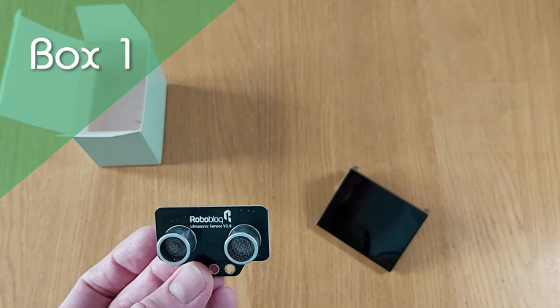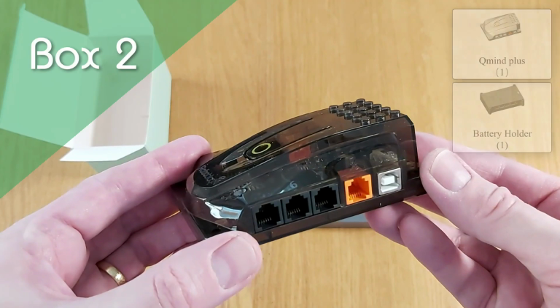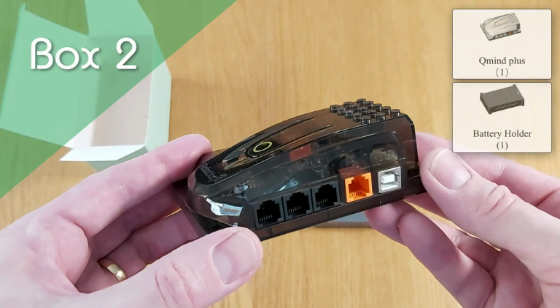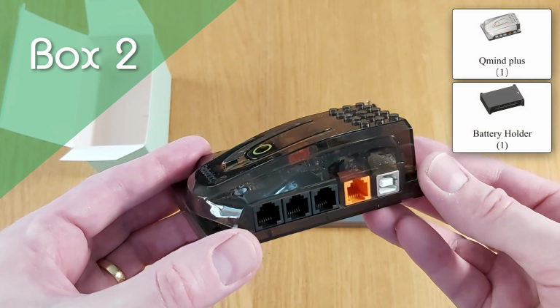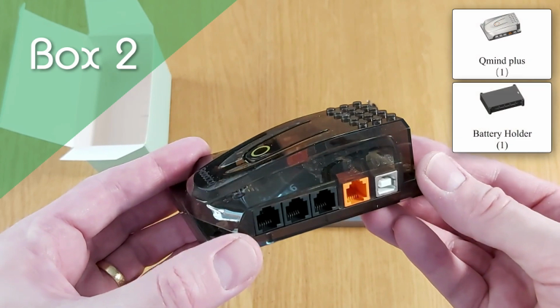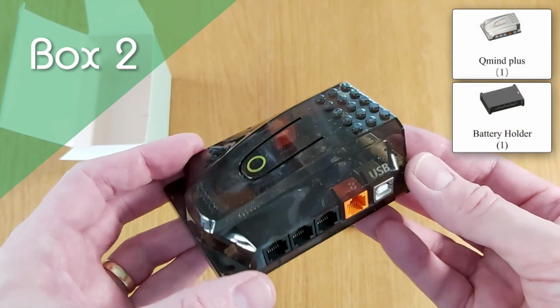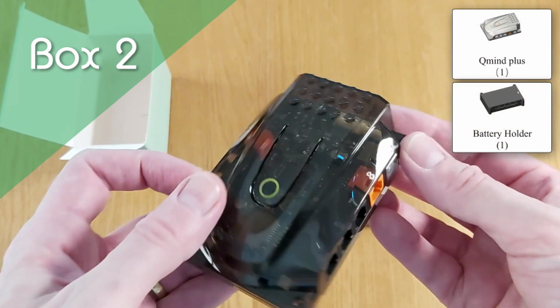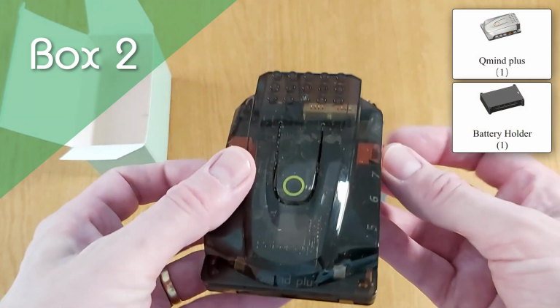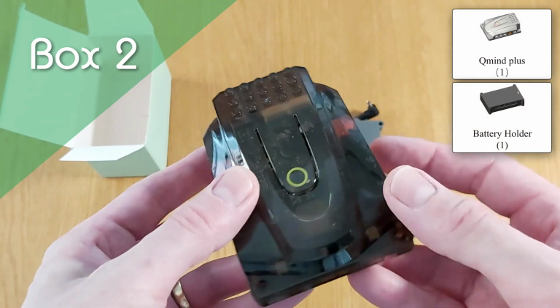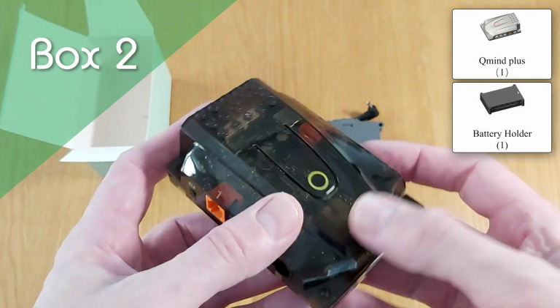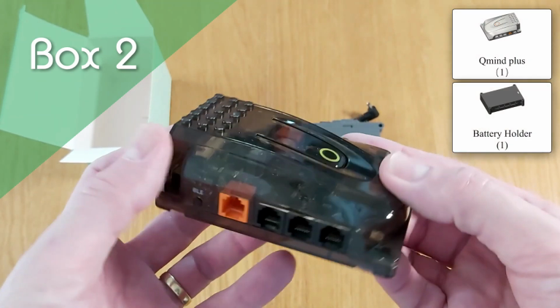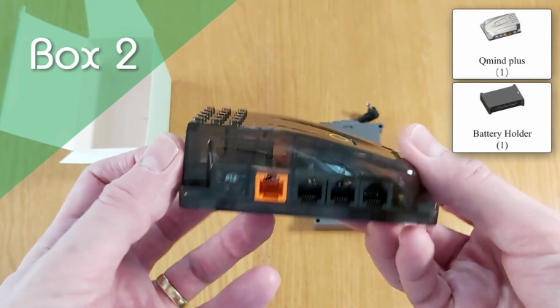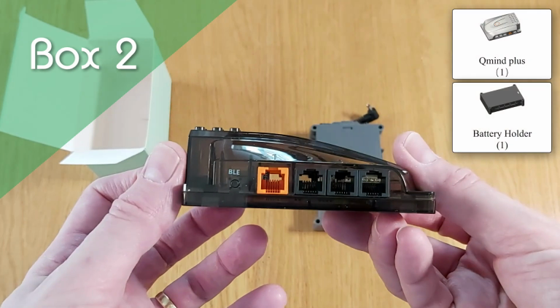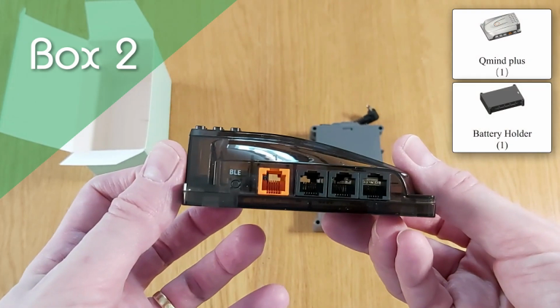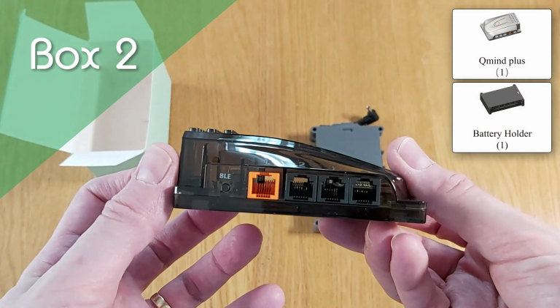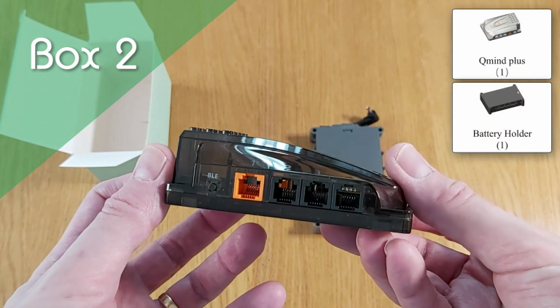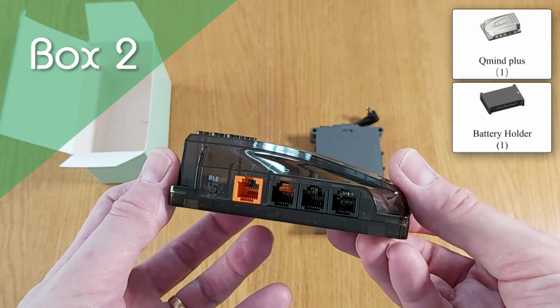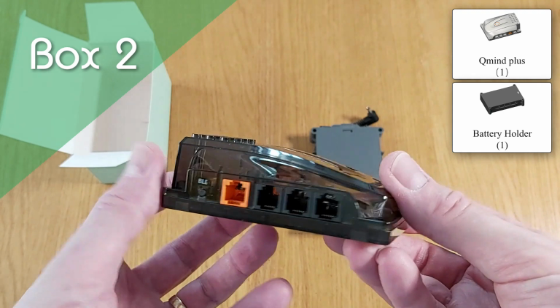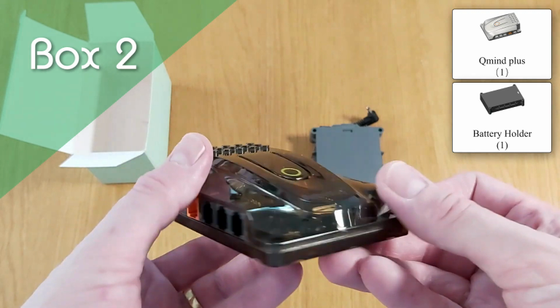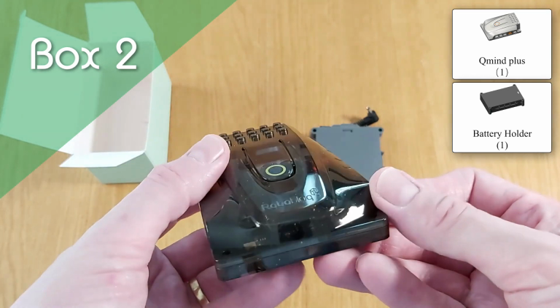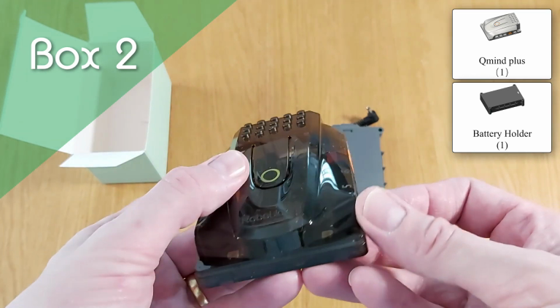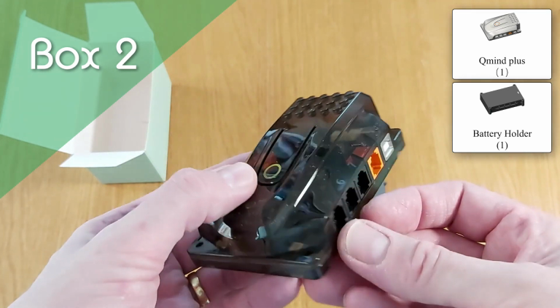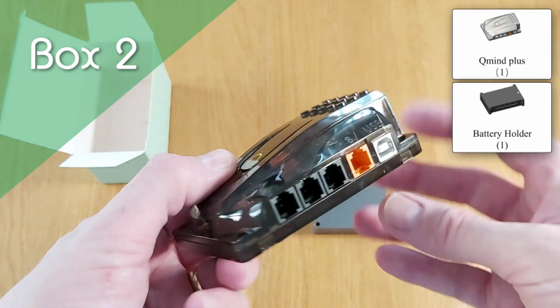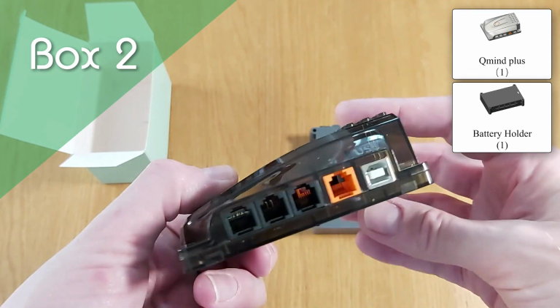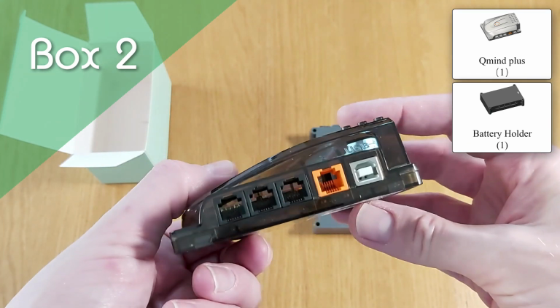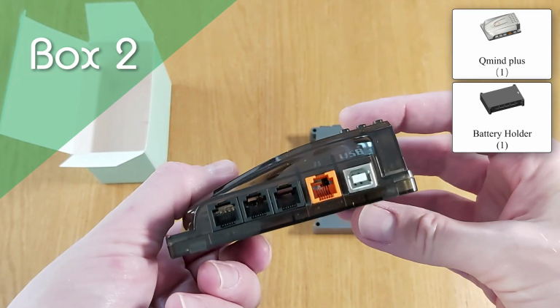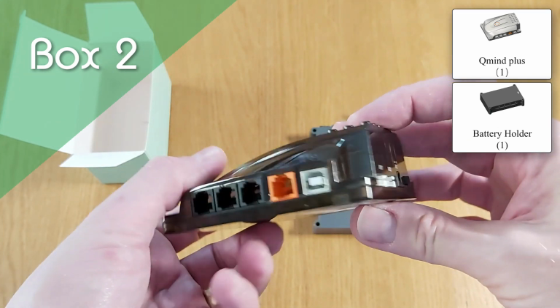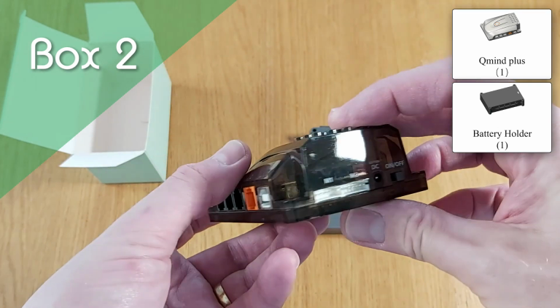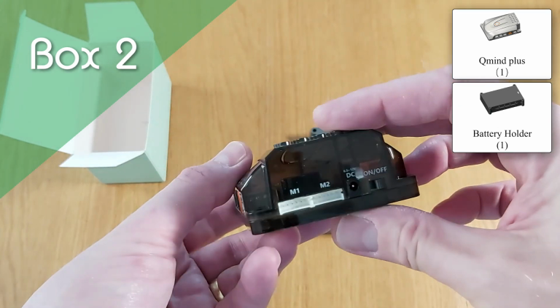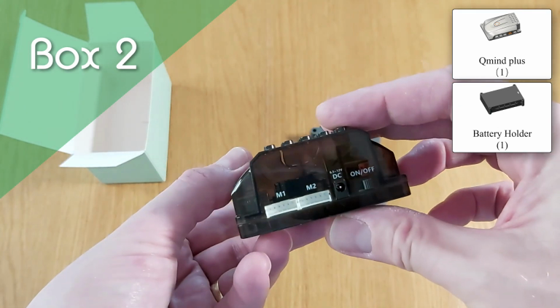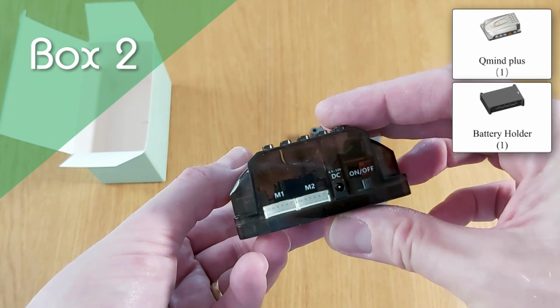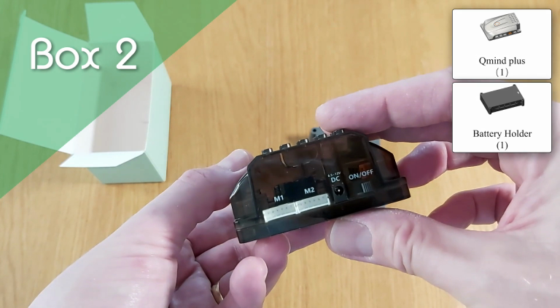Next up, we've got the brains of the operation — the QMind Plus, a powerful microcontroller with 8 extension ports, embedded LED, Bluetooth transmitter, and a buzzer. All of which are programmable.